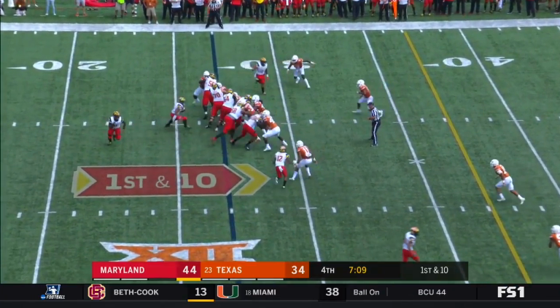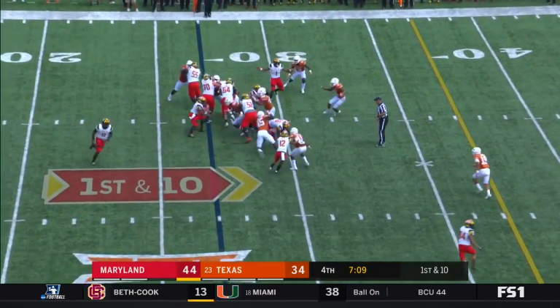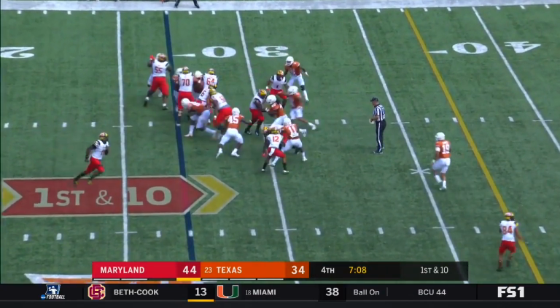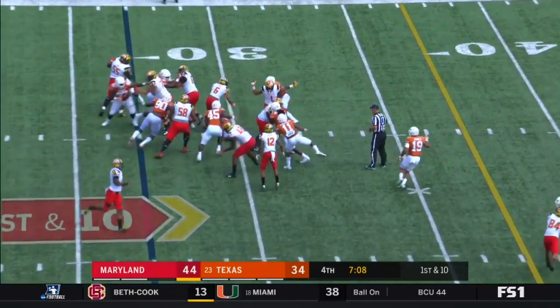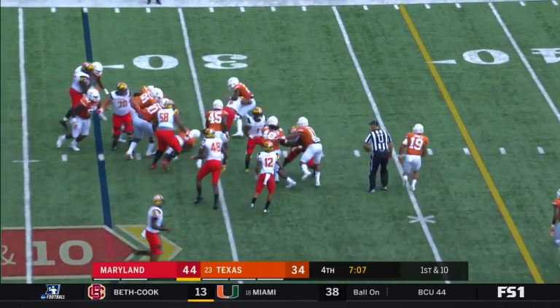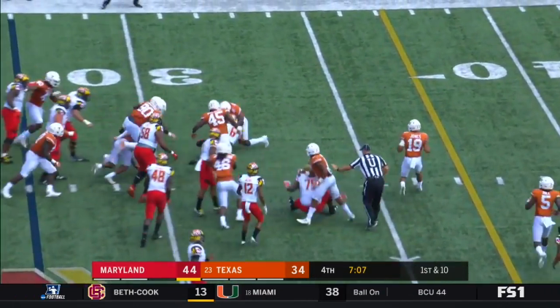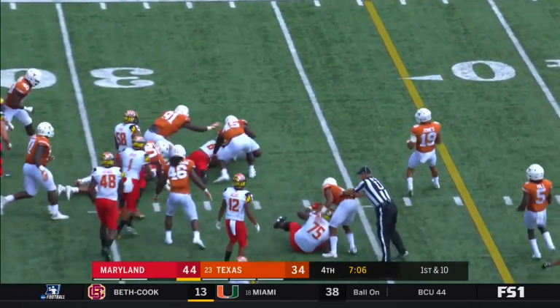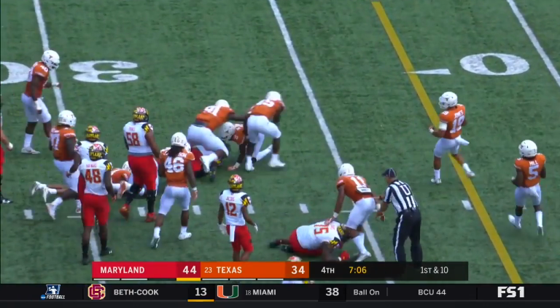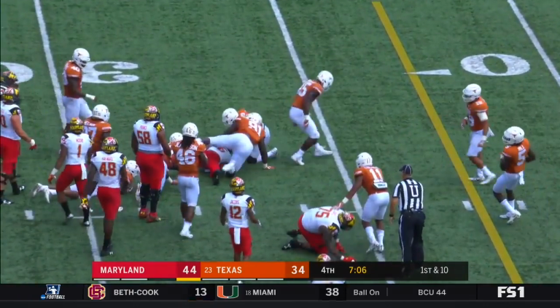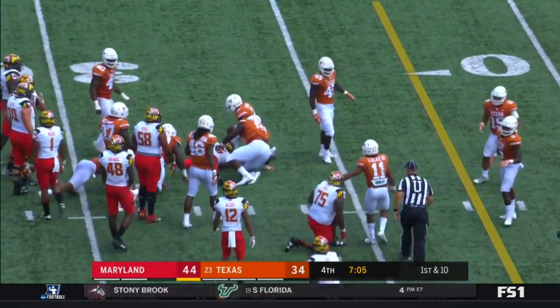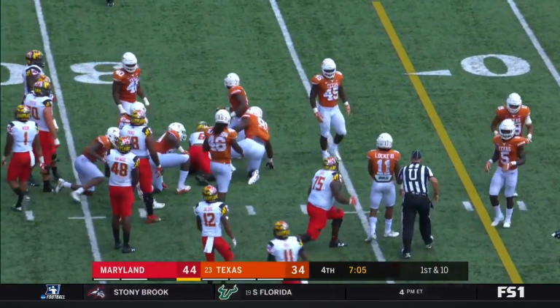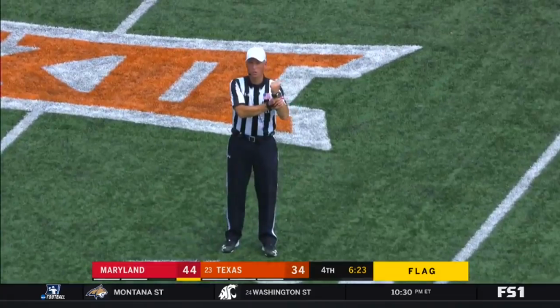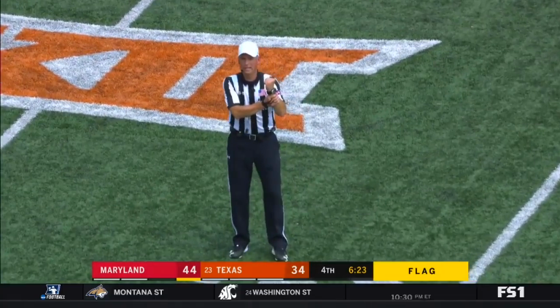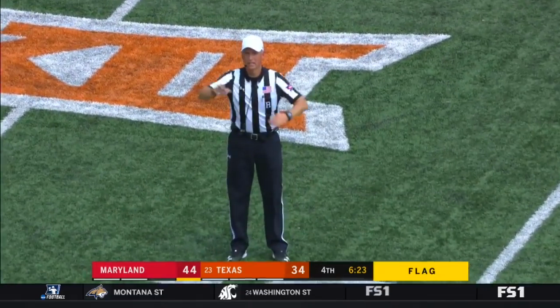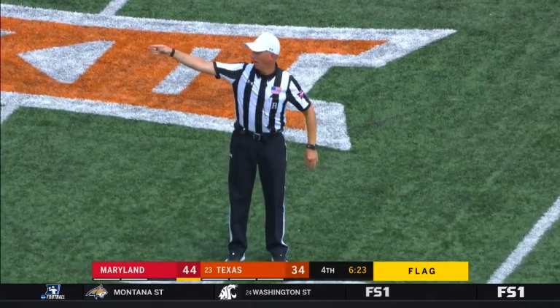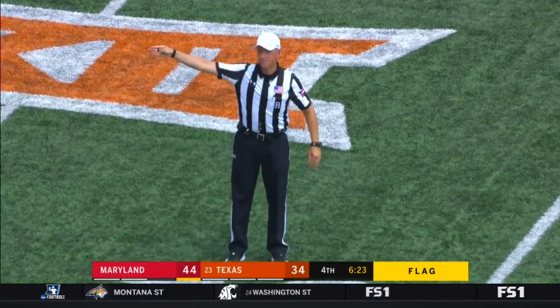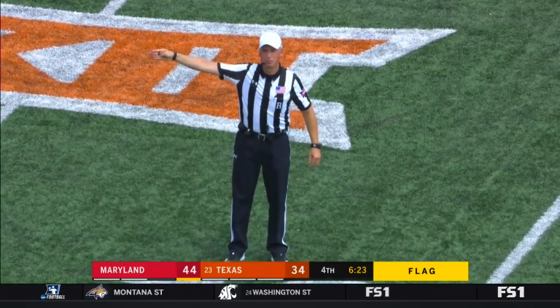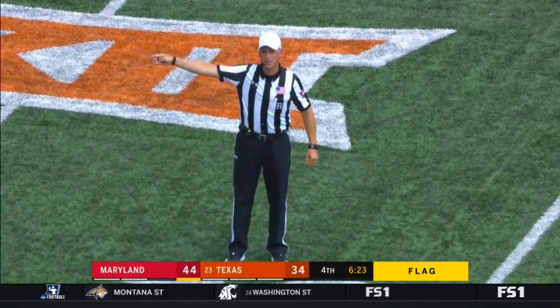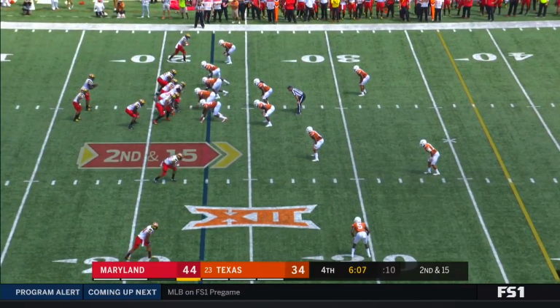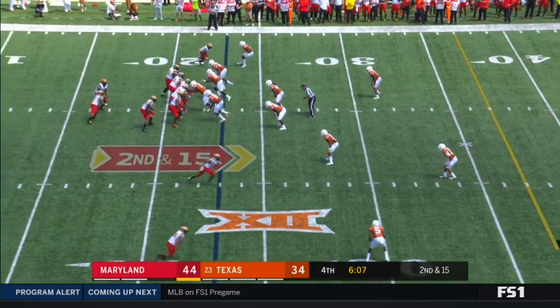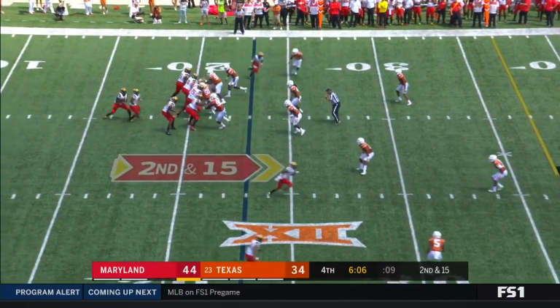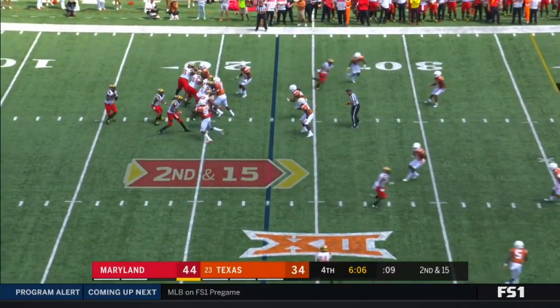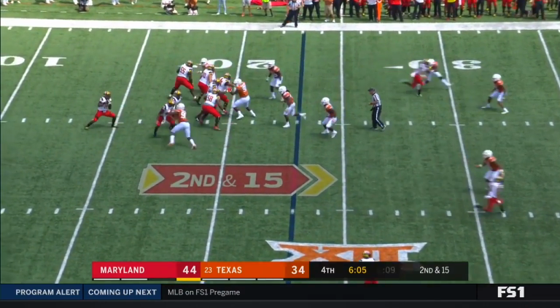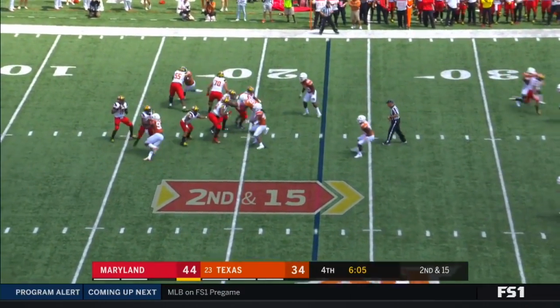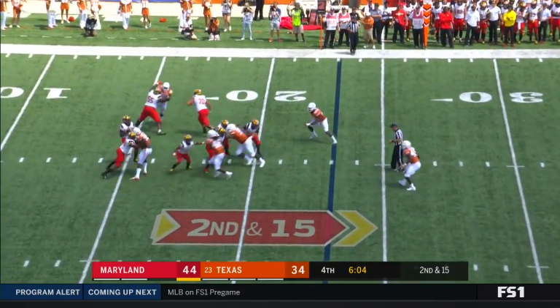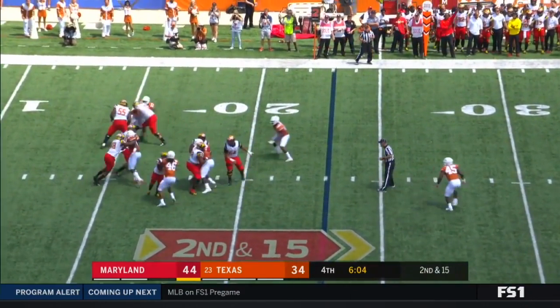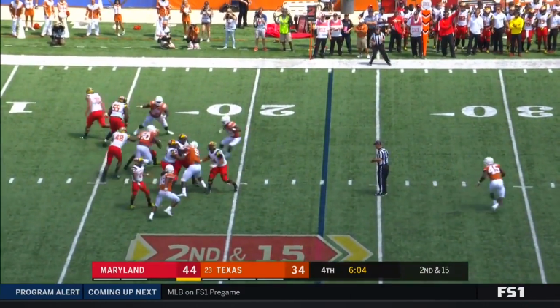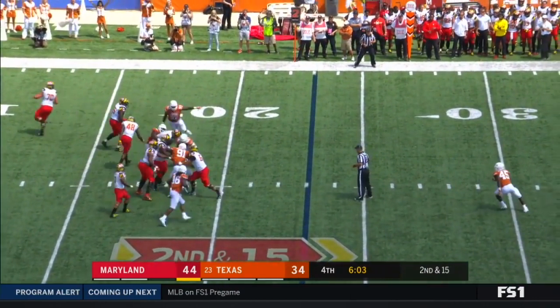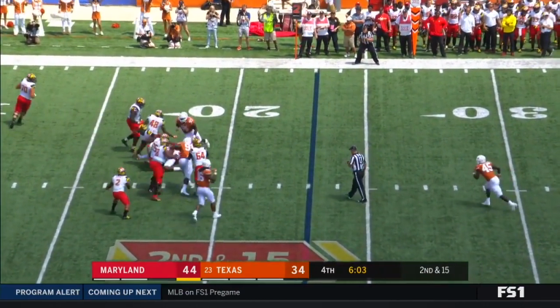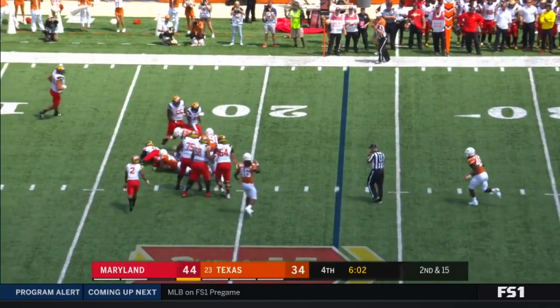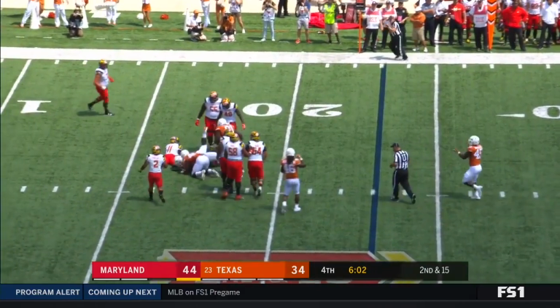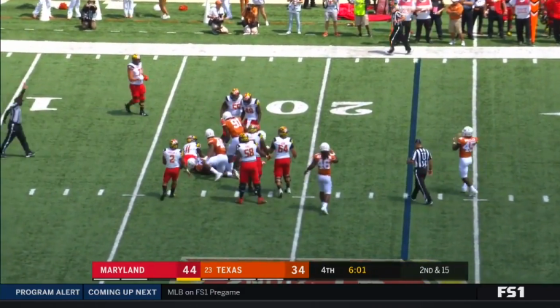And there's Ty Johnson — Ty Johnson, they will run that ball. Hale — pressure — and Hill gets sacked.